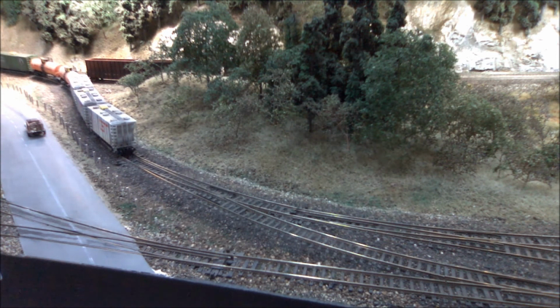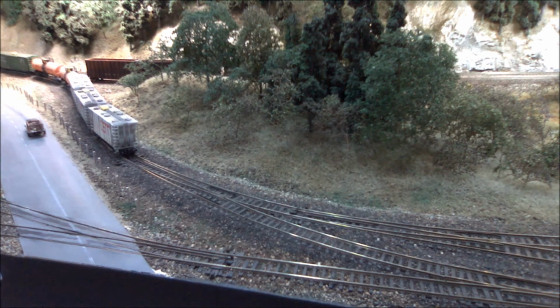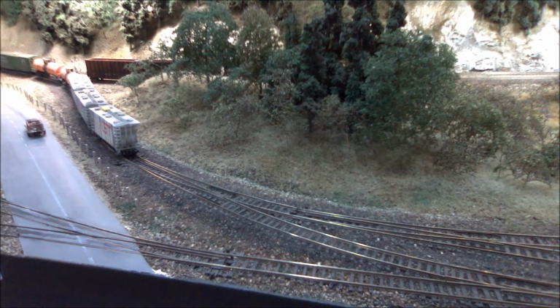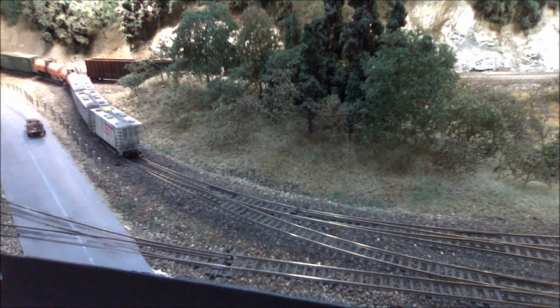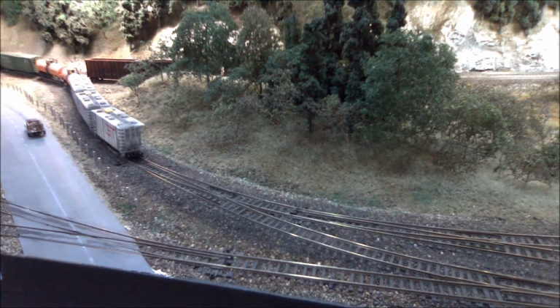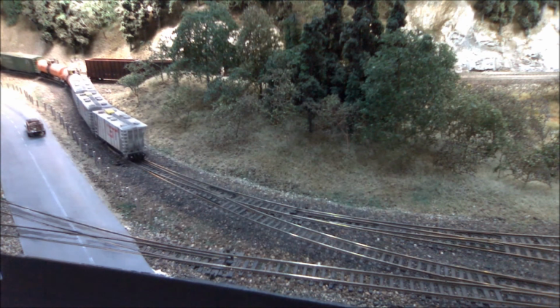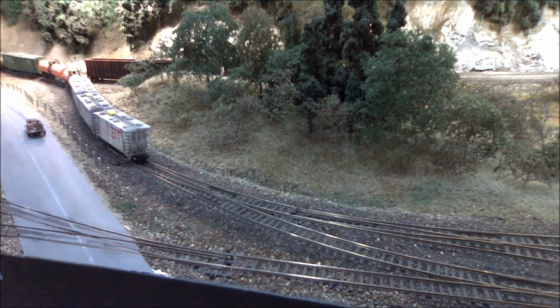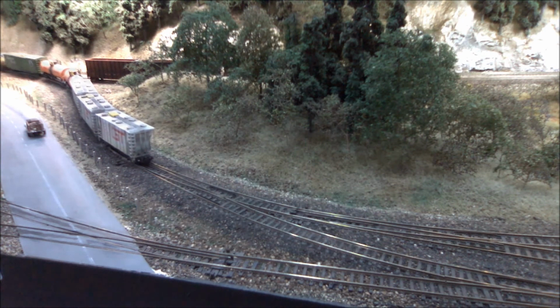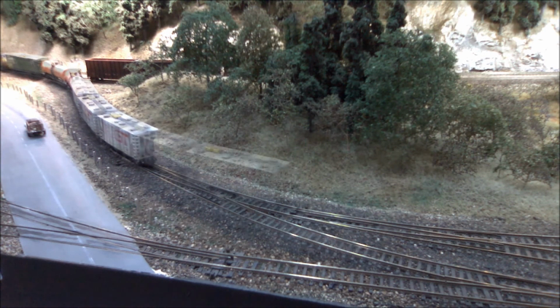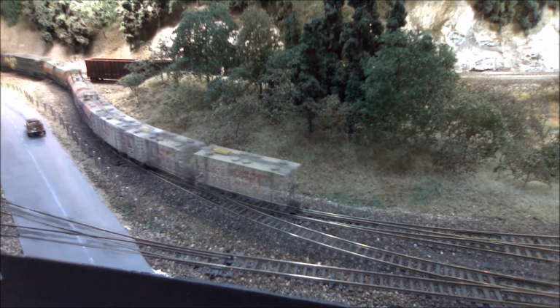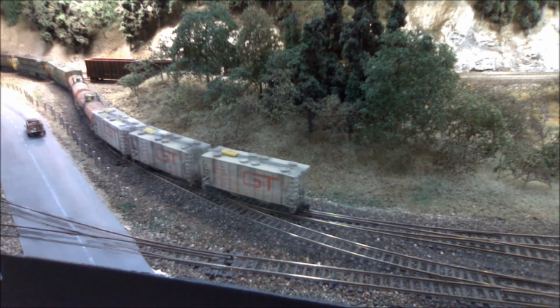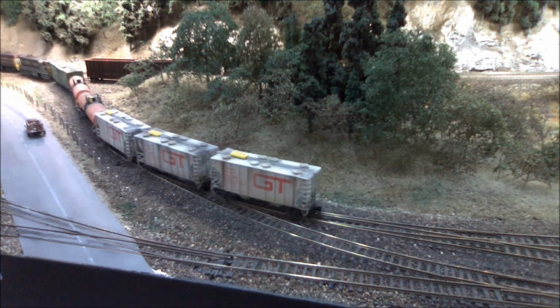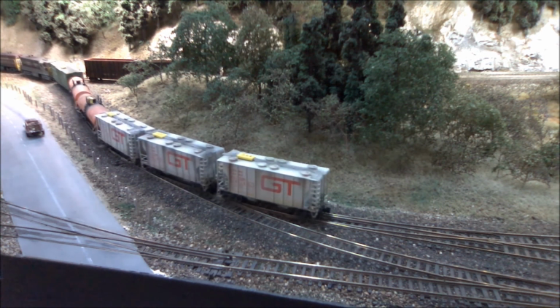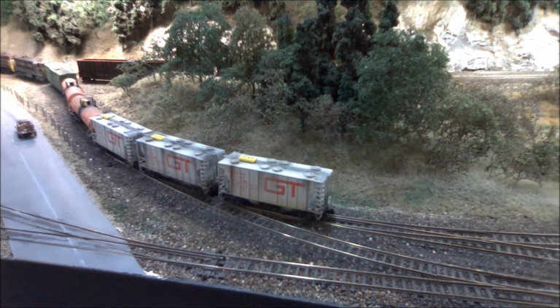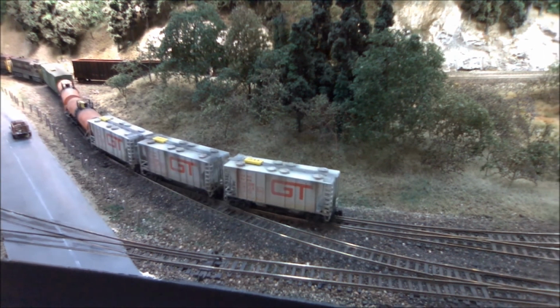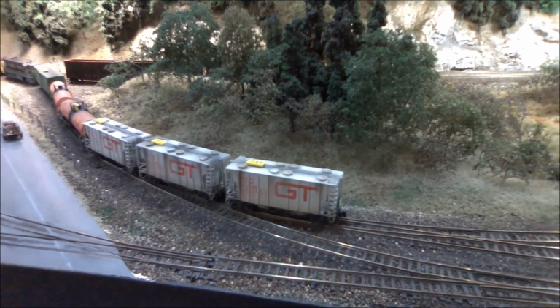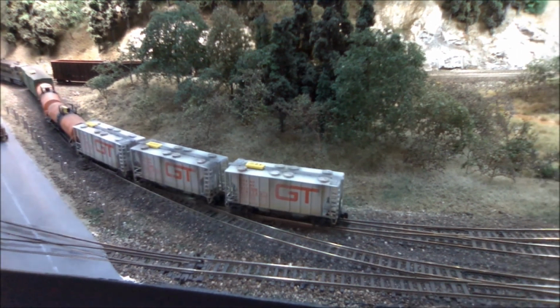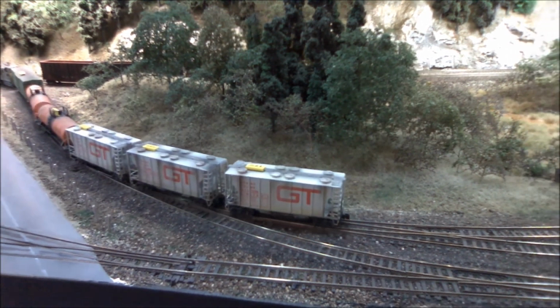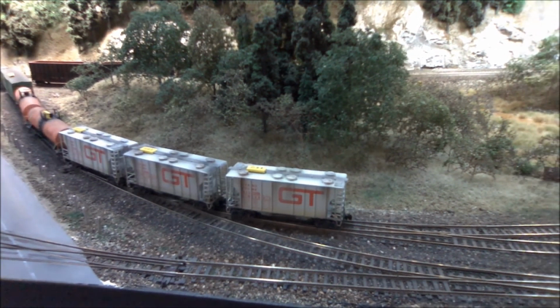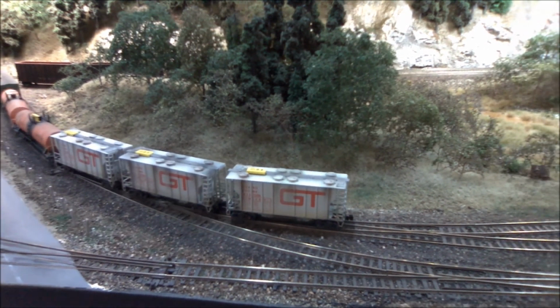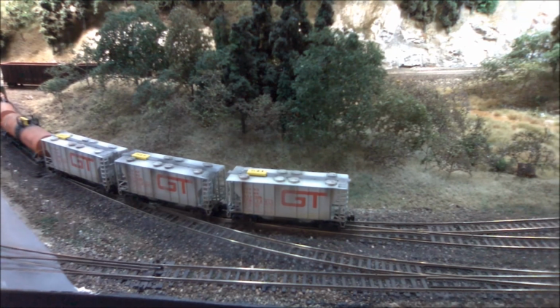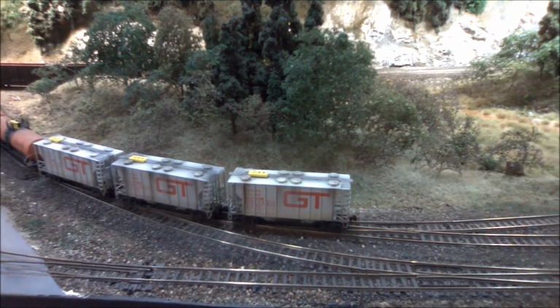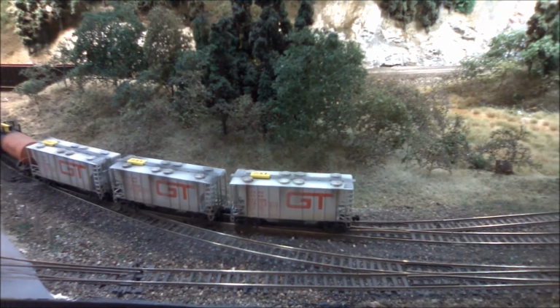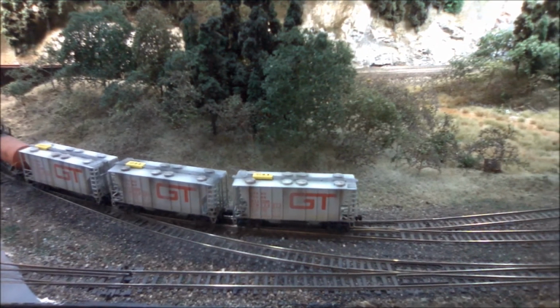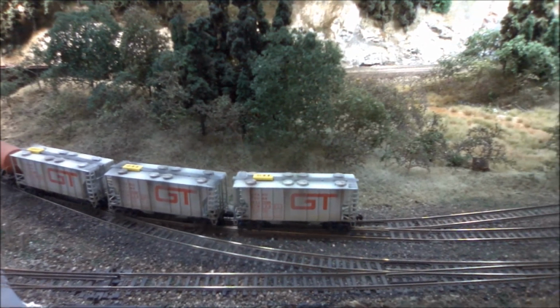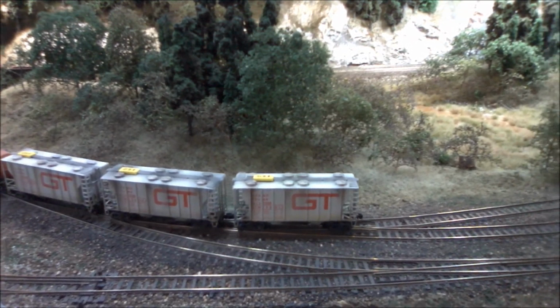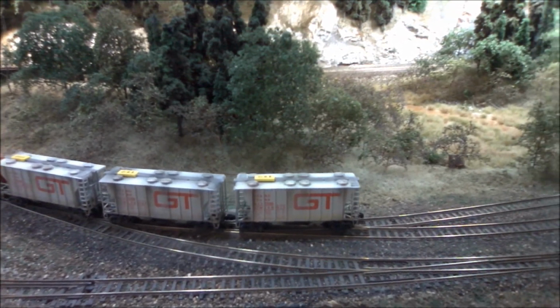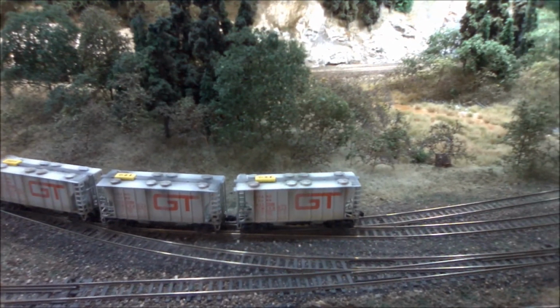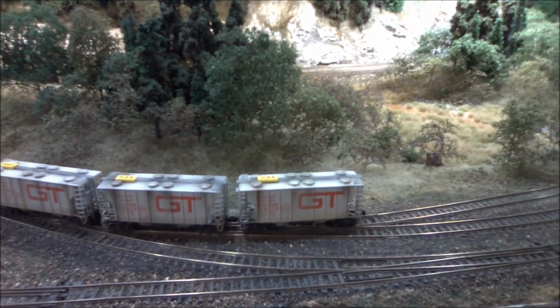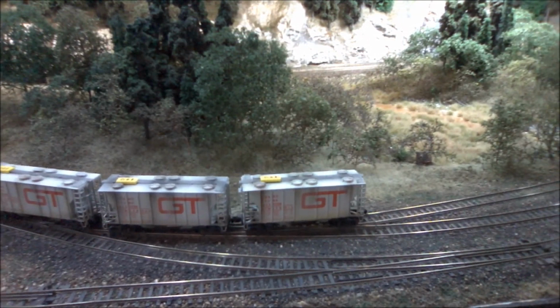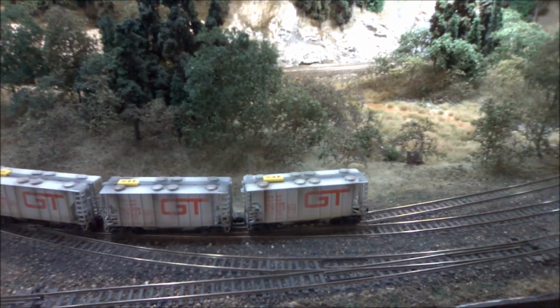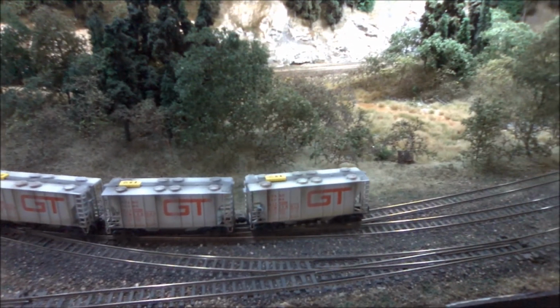Now that the storage track at West Robson is empty, that makes a convenient place for us to slough off the cars that we need to spot while we go and pull the cars that are currently in those industry destinations.